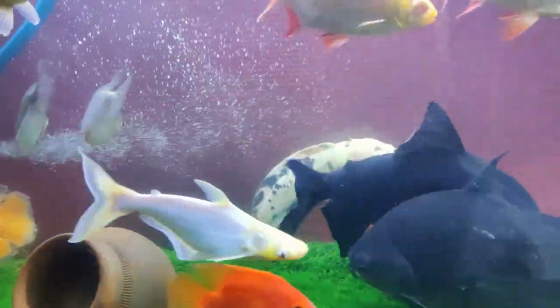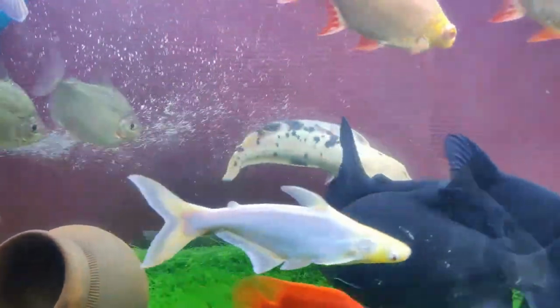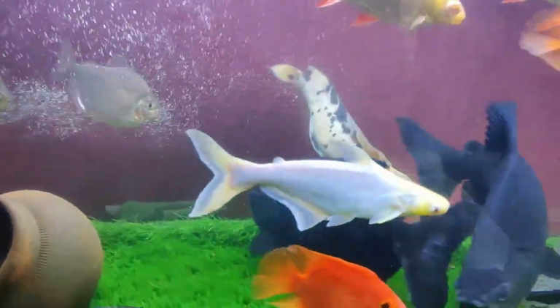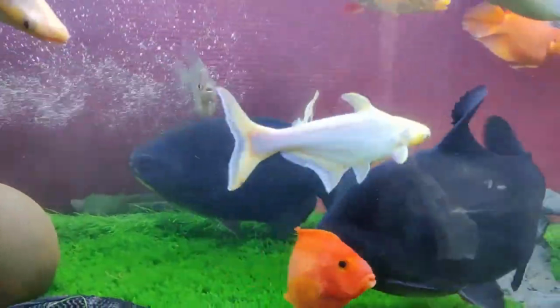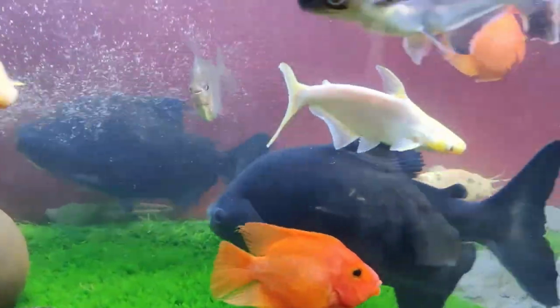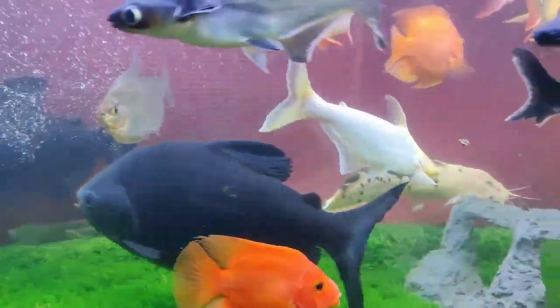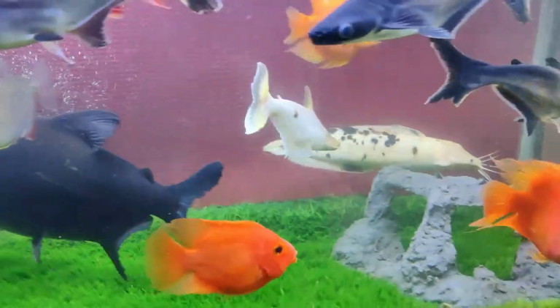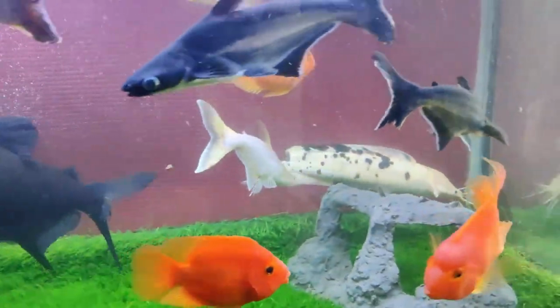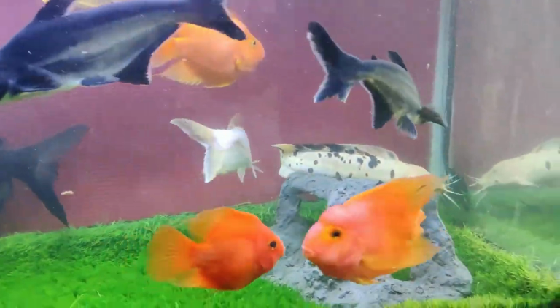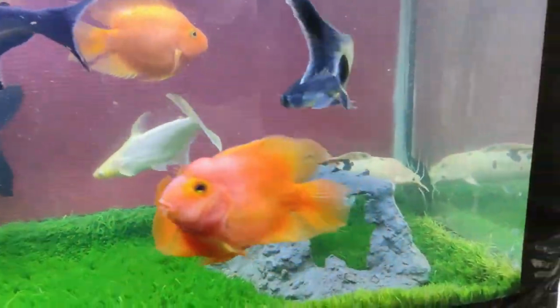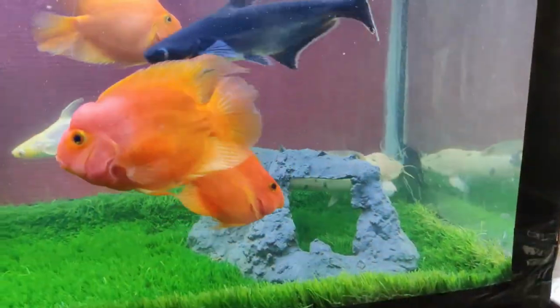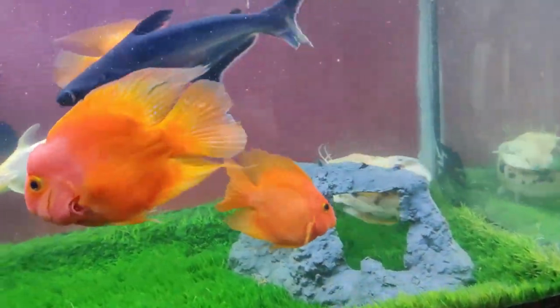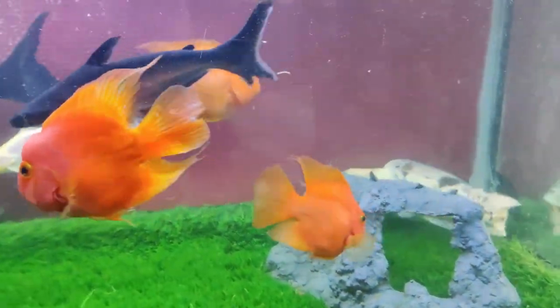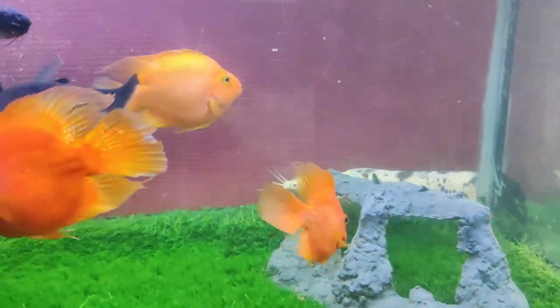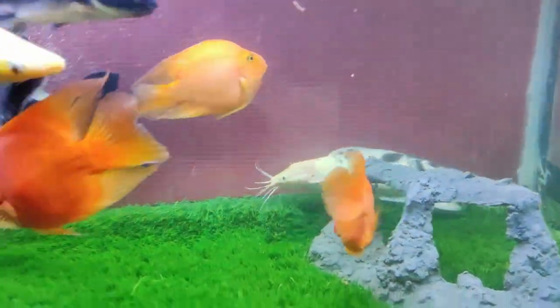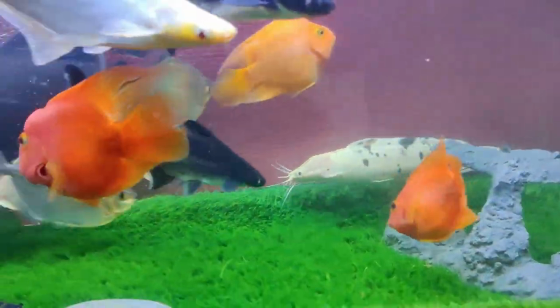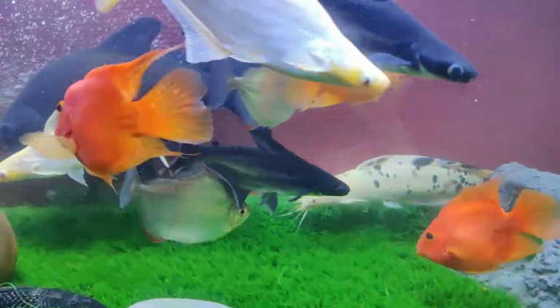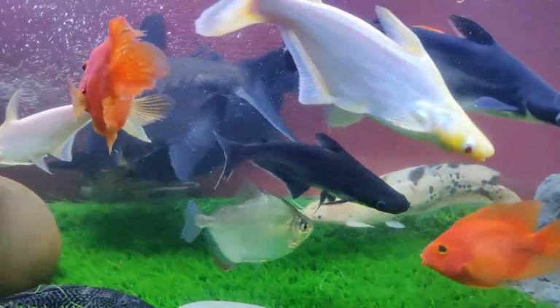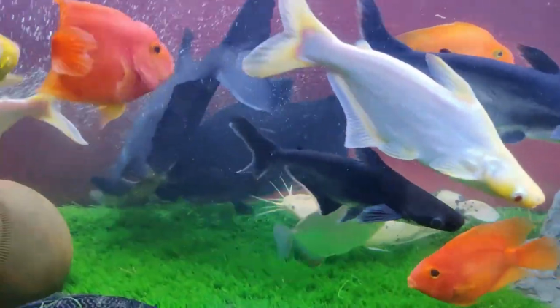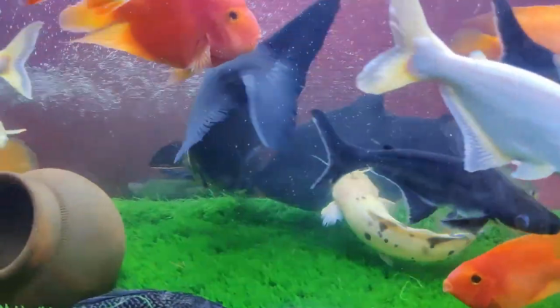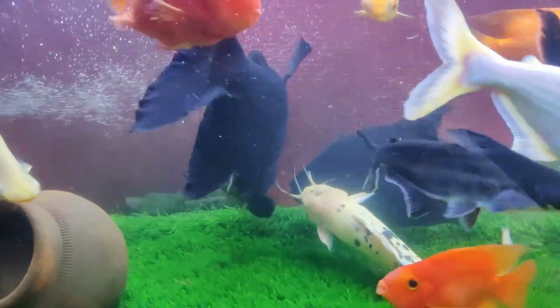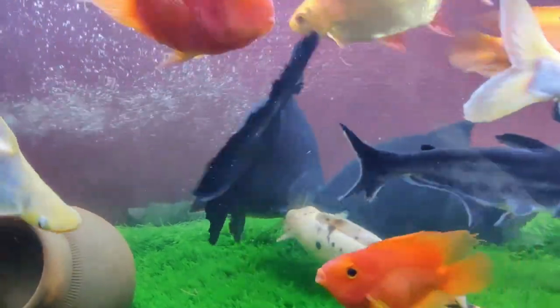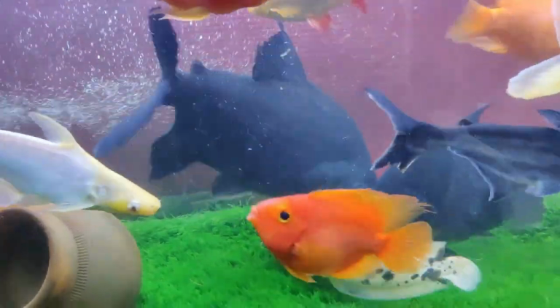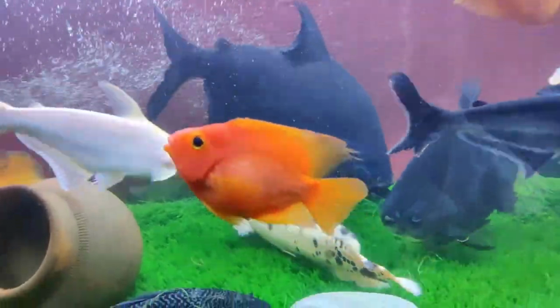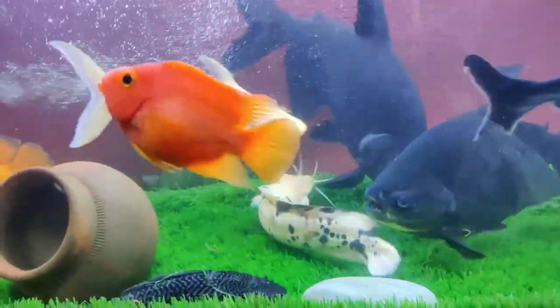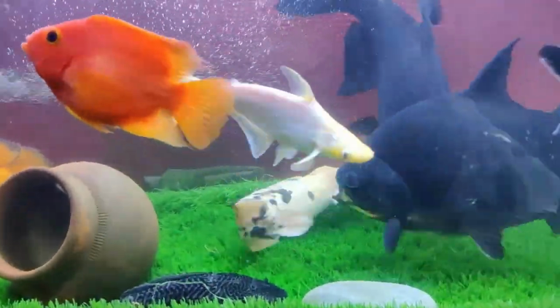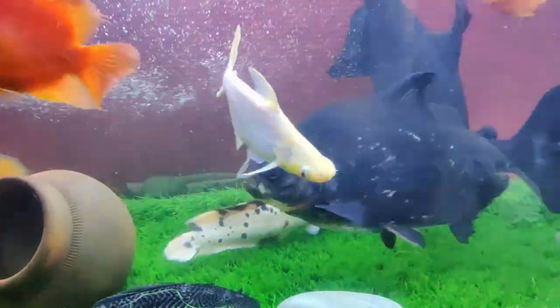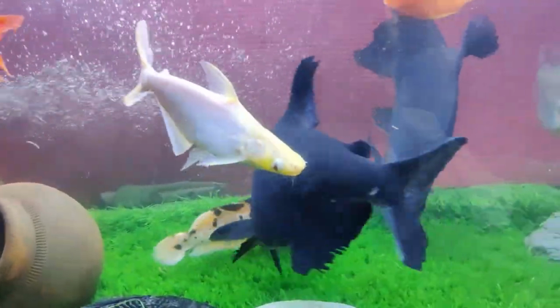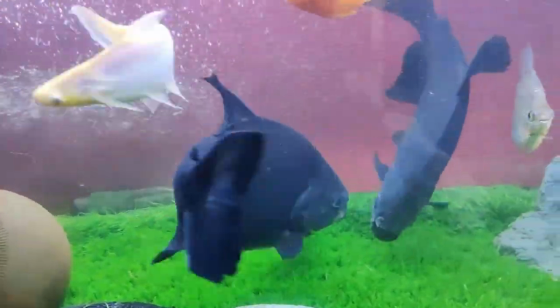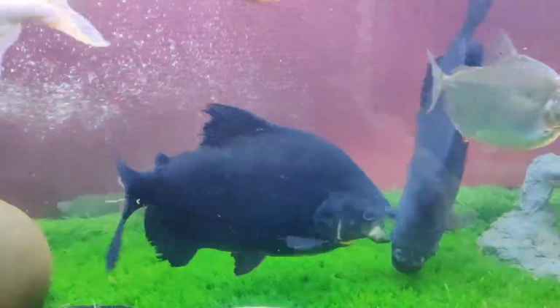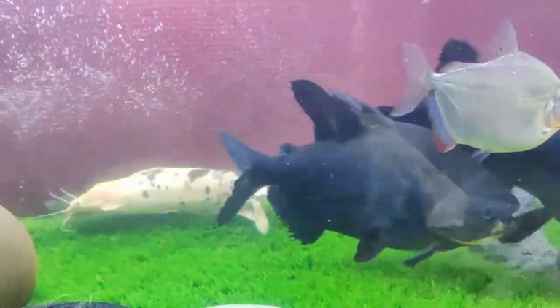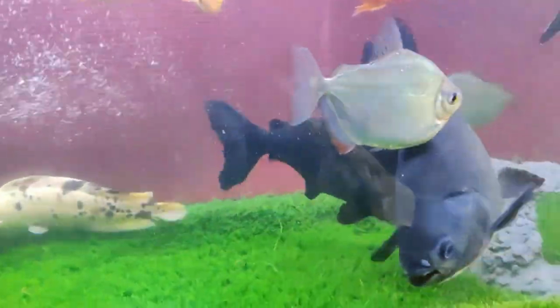You can use these foods for feeding — pellets as well as live feeding. If I talk about the price of this fish, I got it at a wholesale rate of 60 rupees per piece.